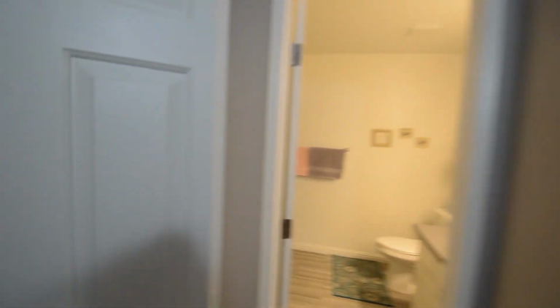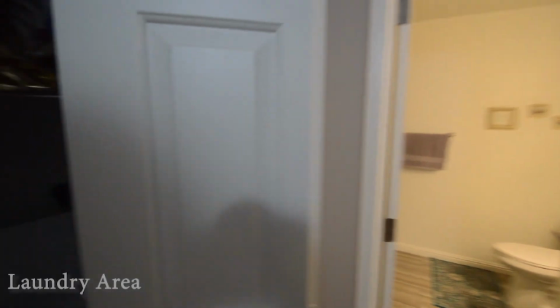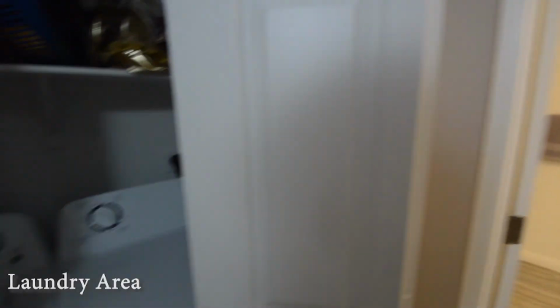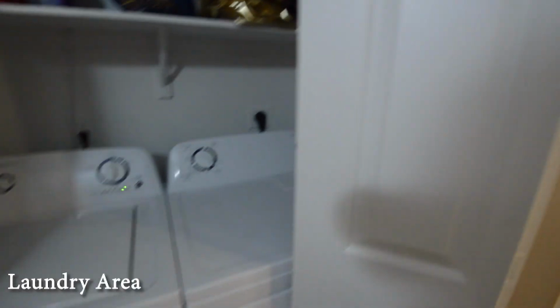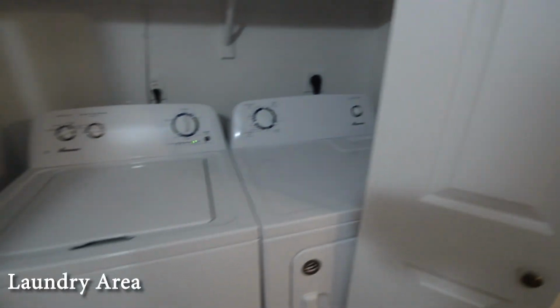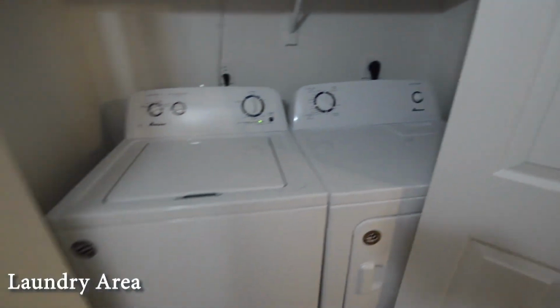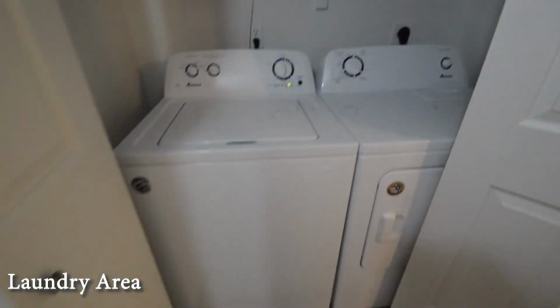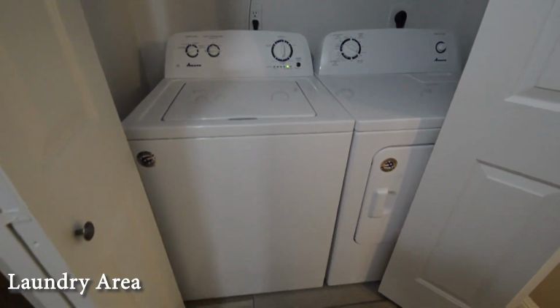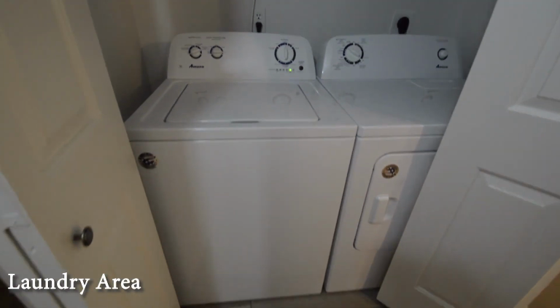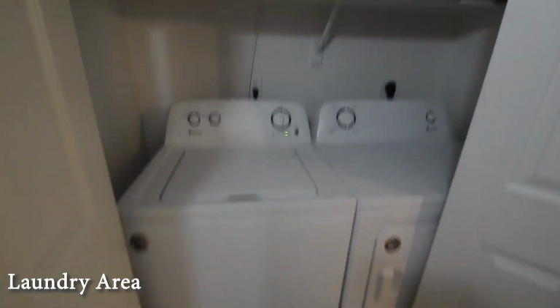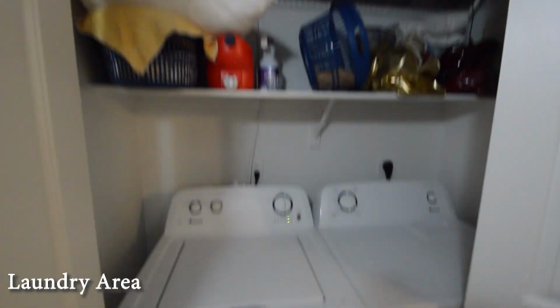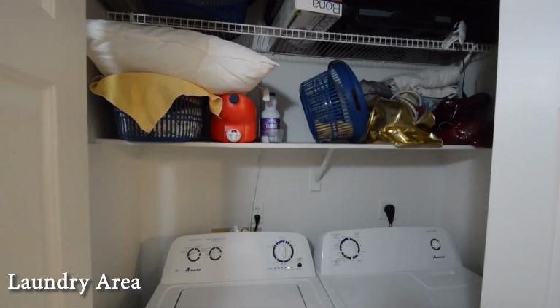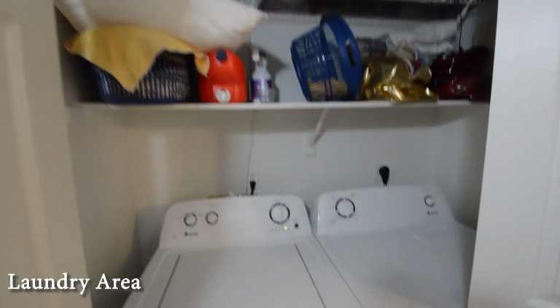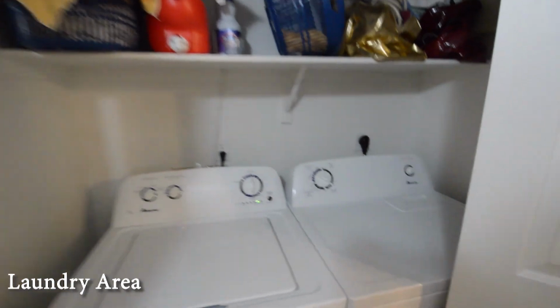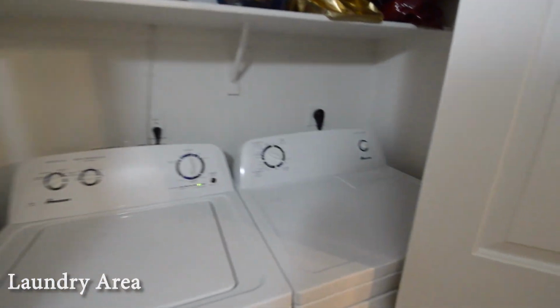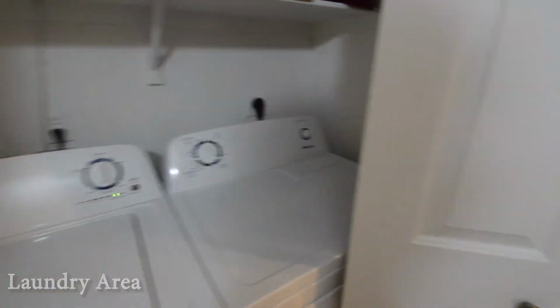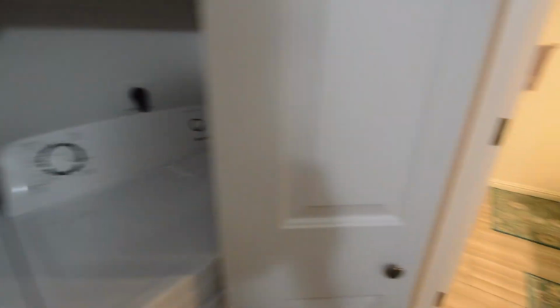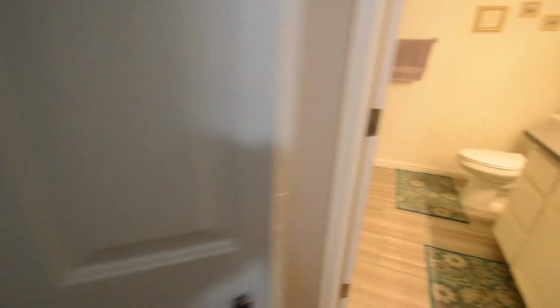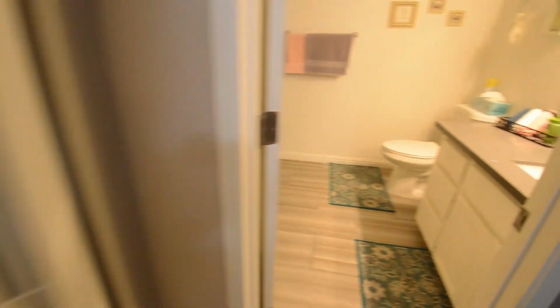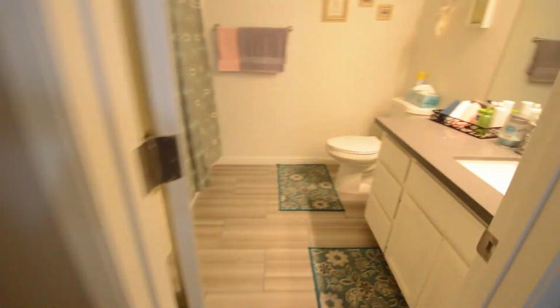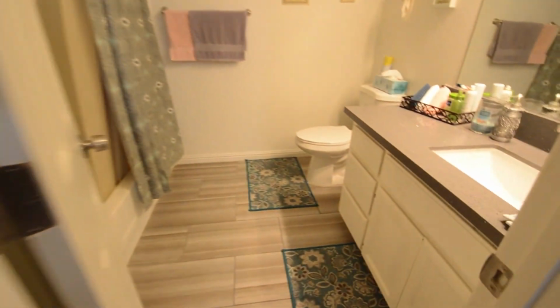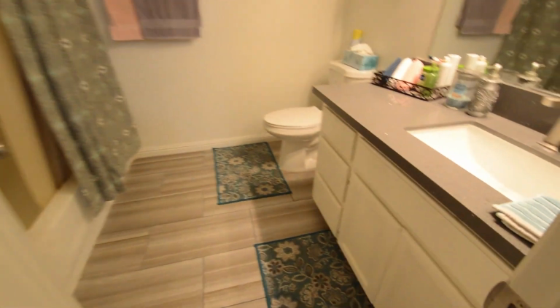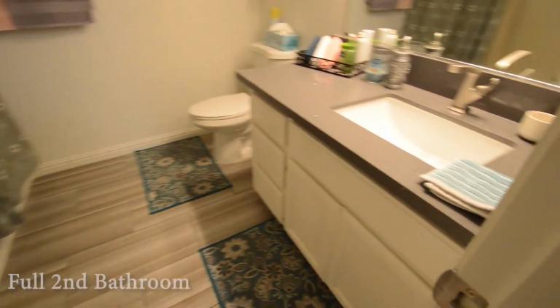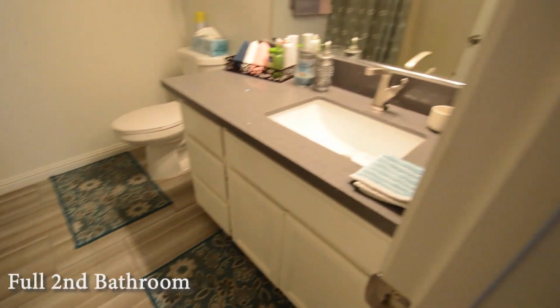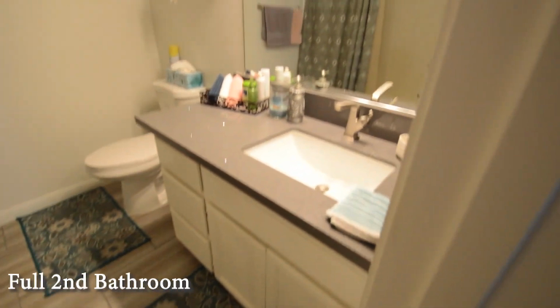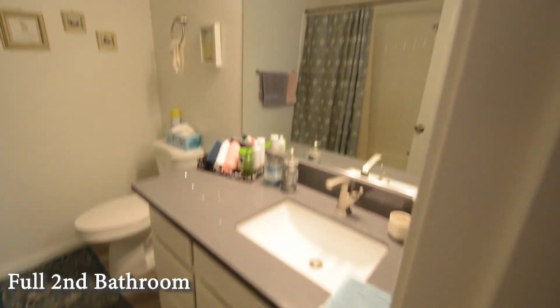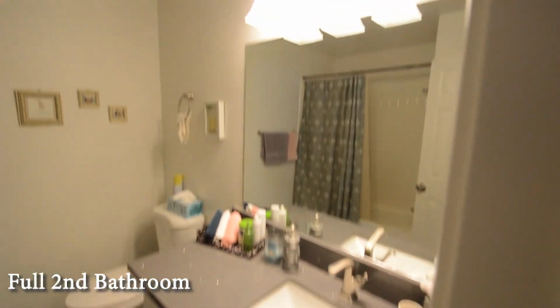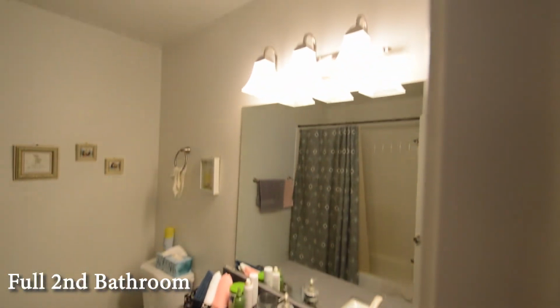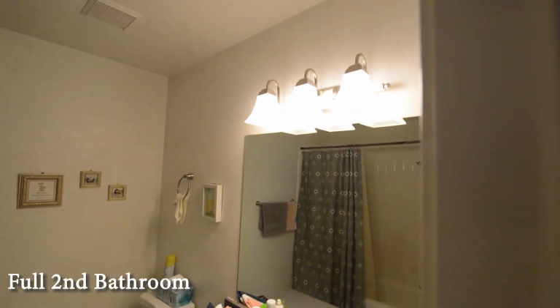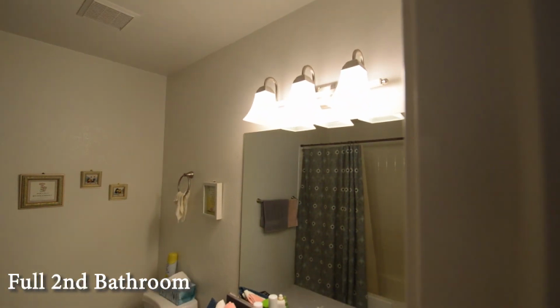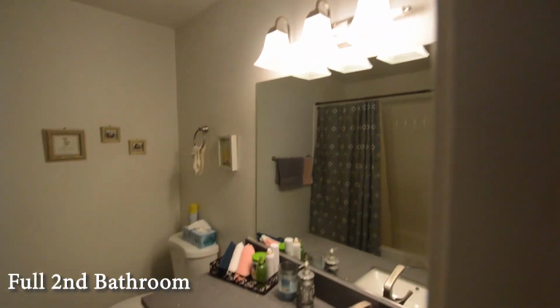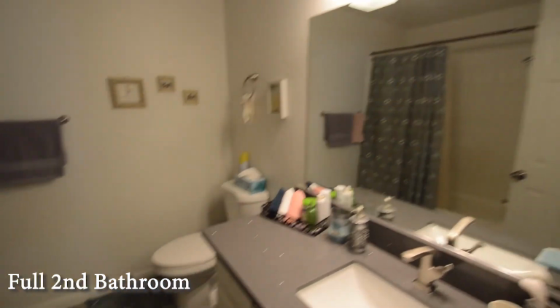The laundry area is in the hallway. The second bathroom has a tile floor and a tub shower combo.